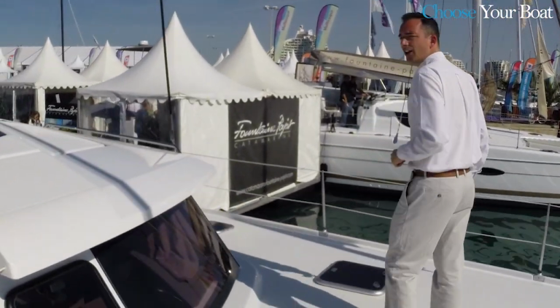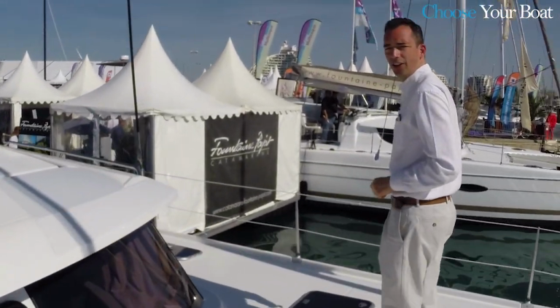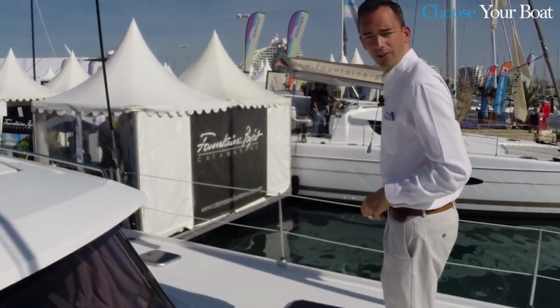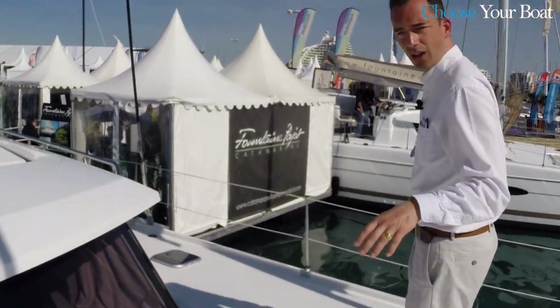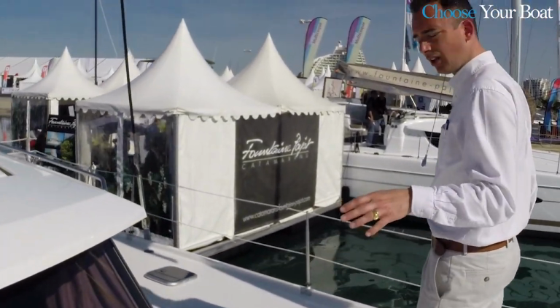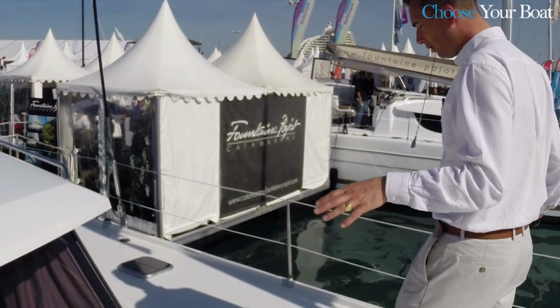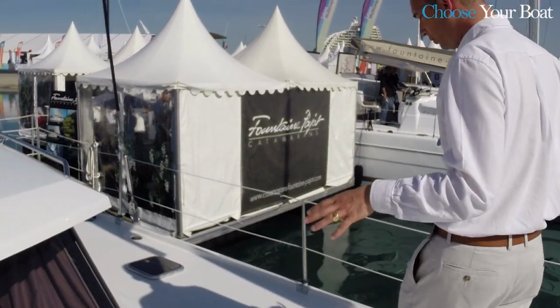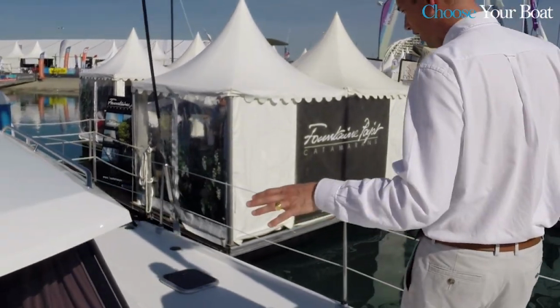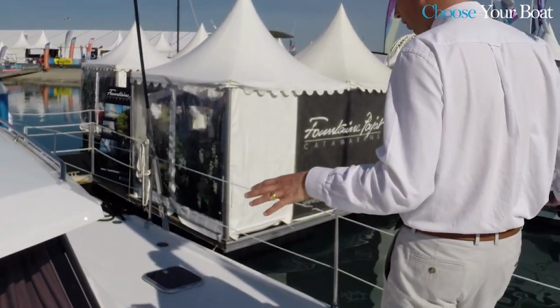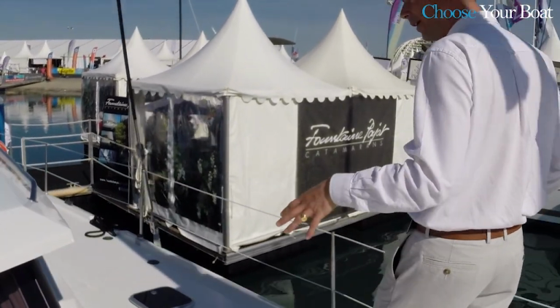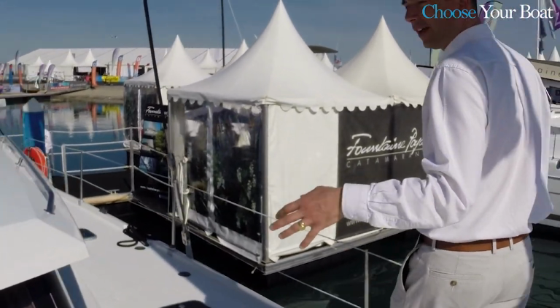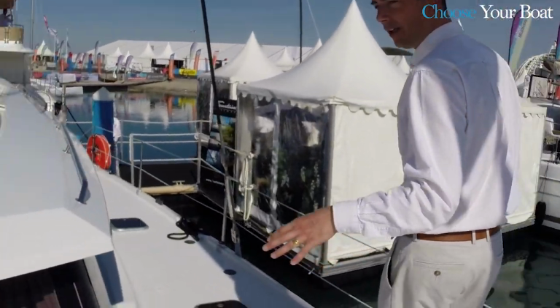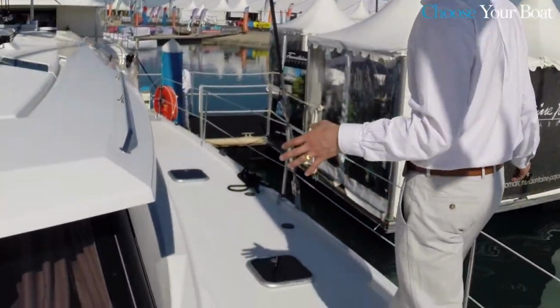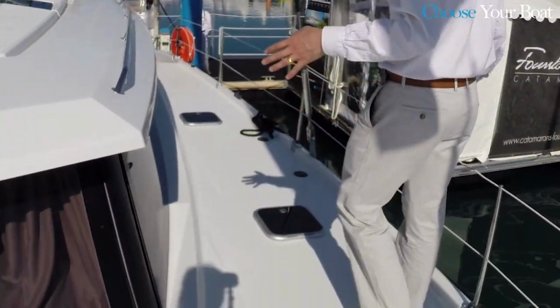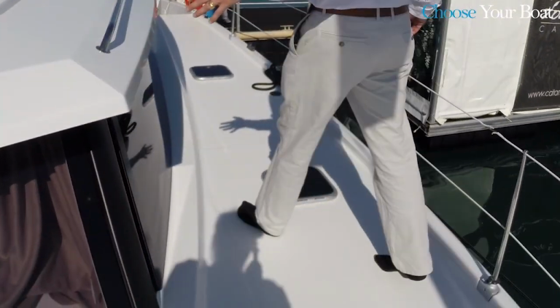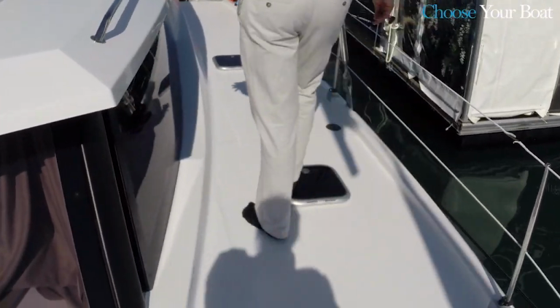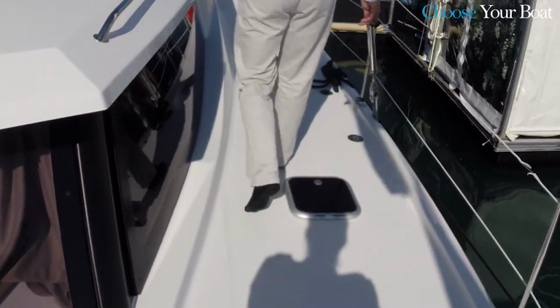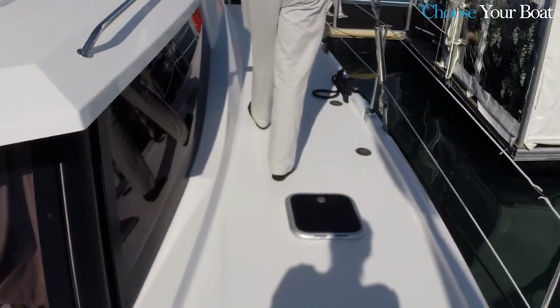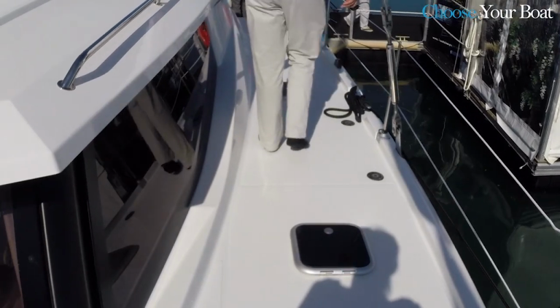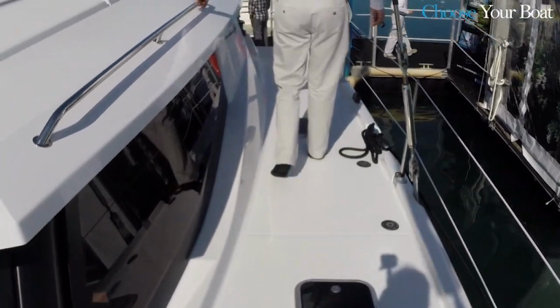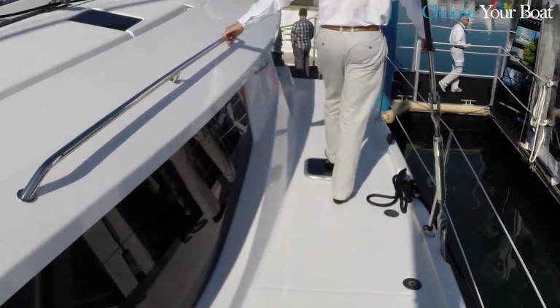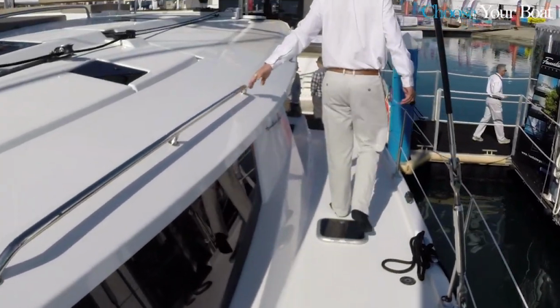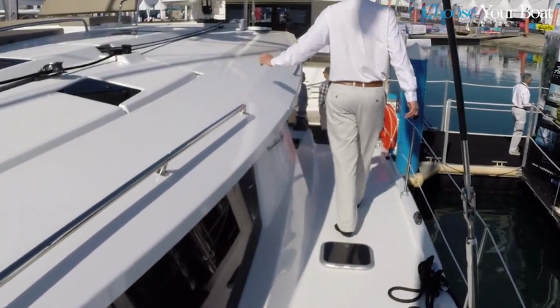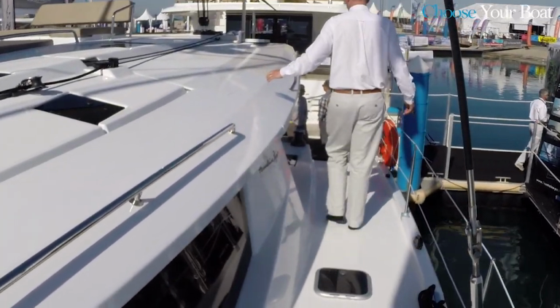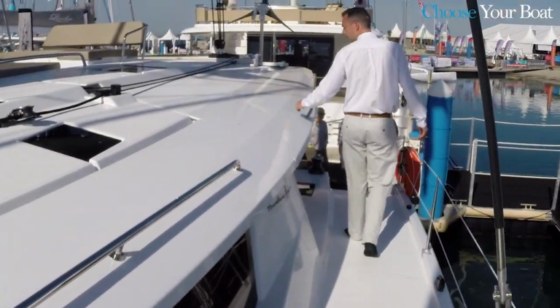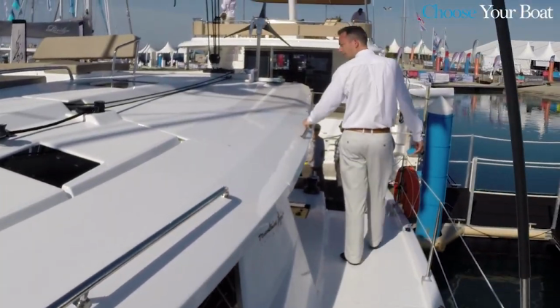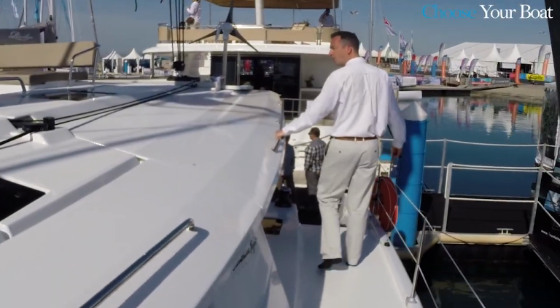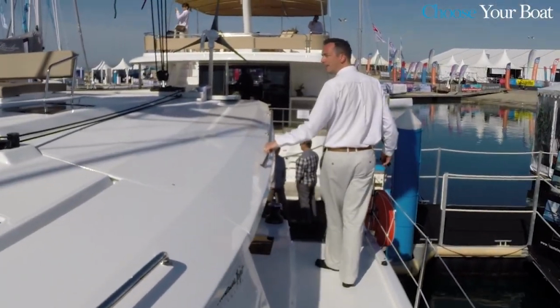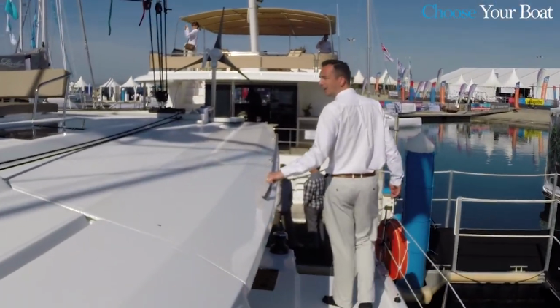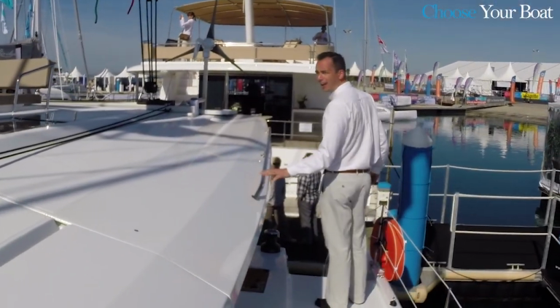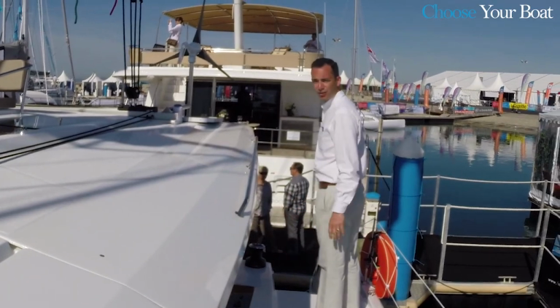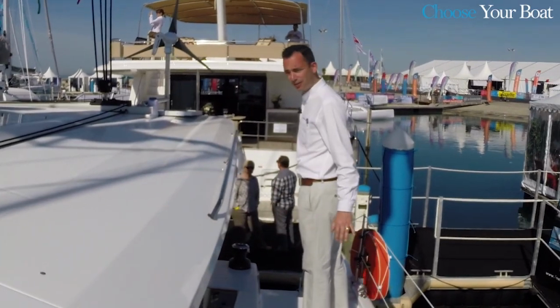For safety reasons, we have on all our boats wide sidewalks, as you can see. For safety, with handrails, and we can move easily and in total safety.